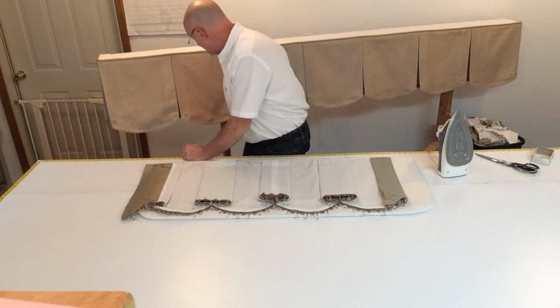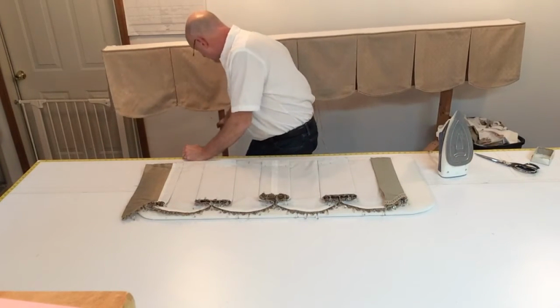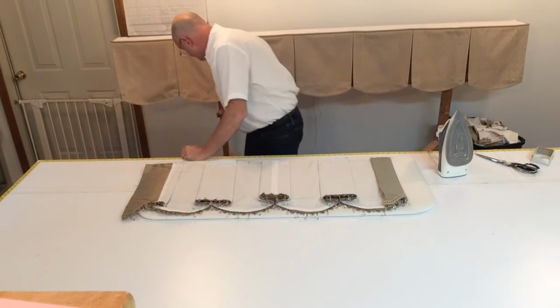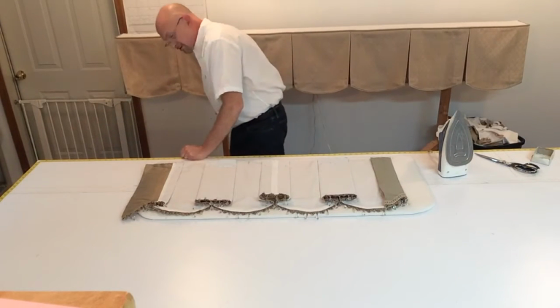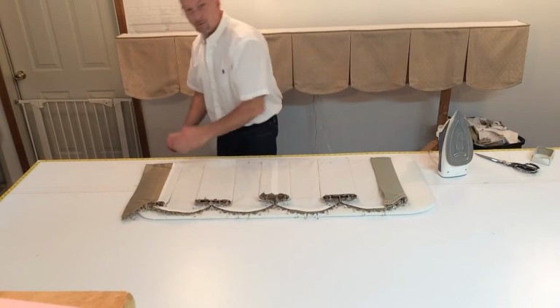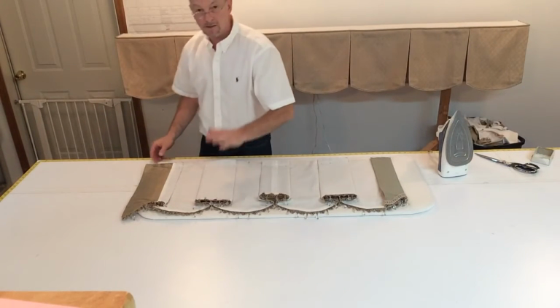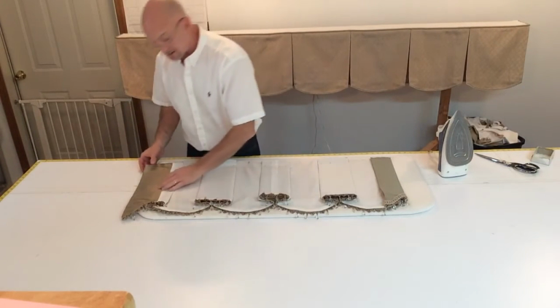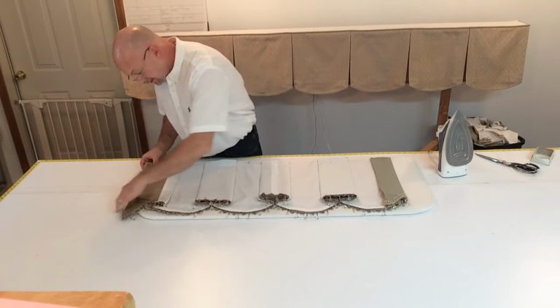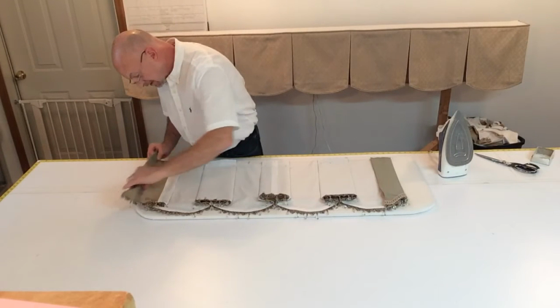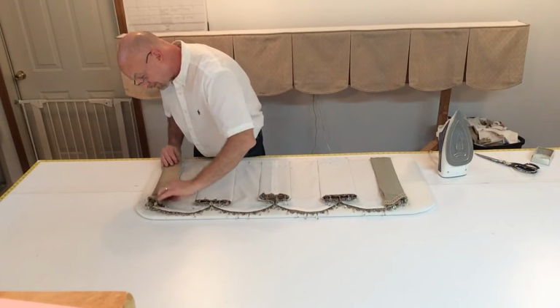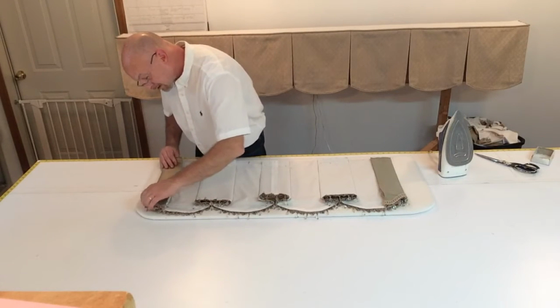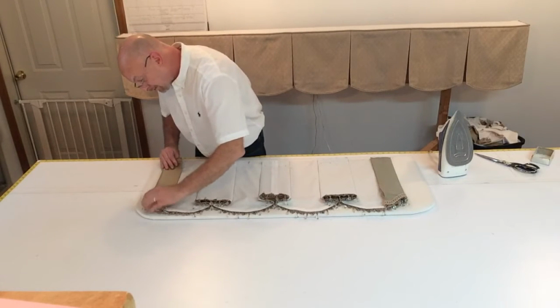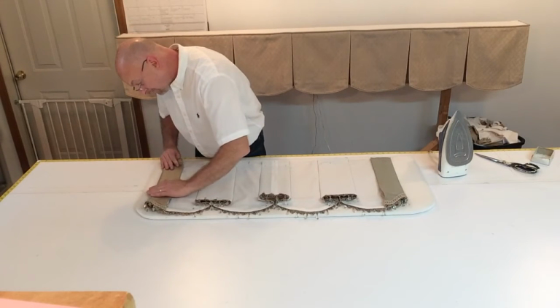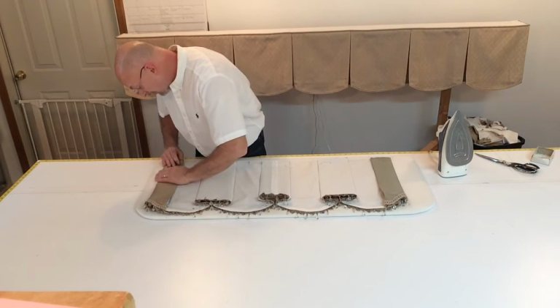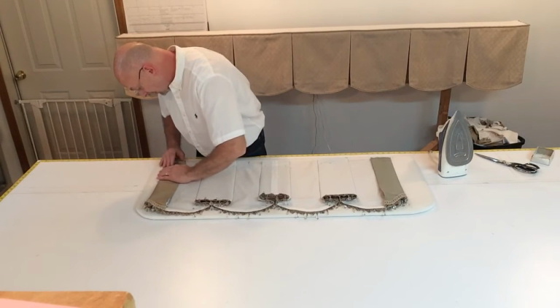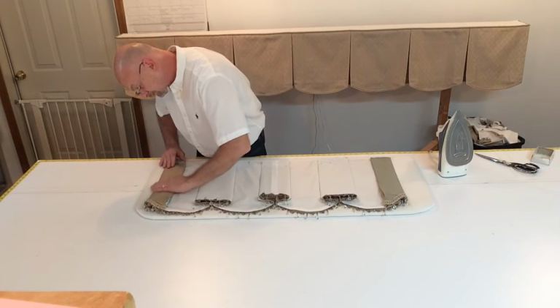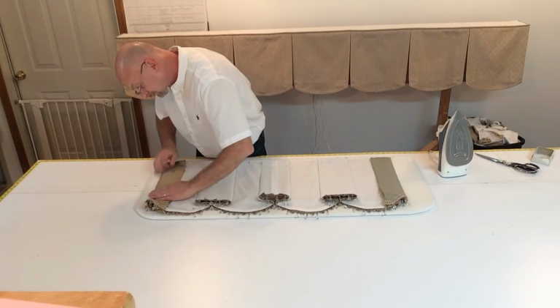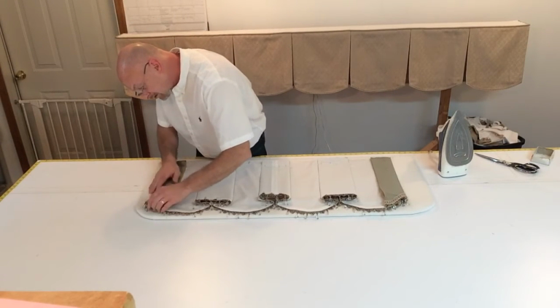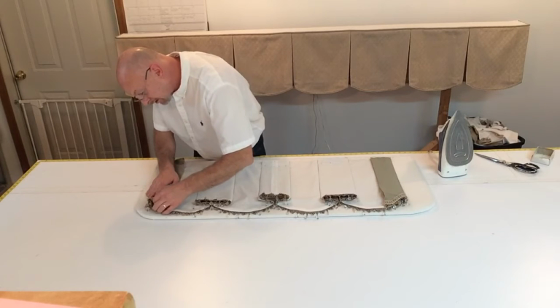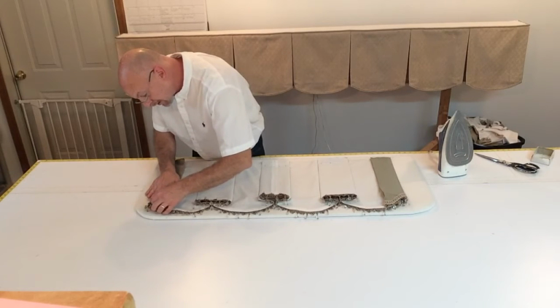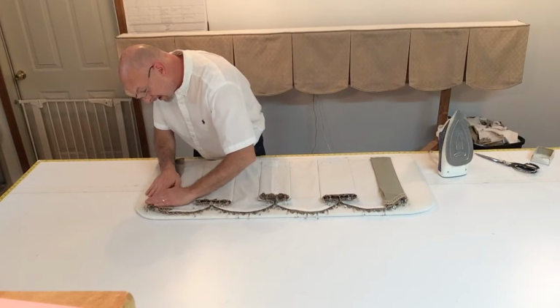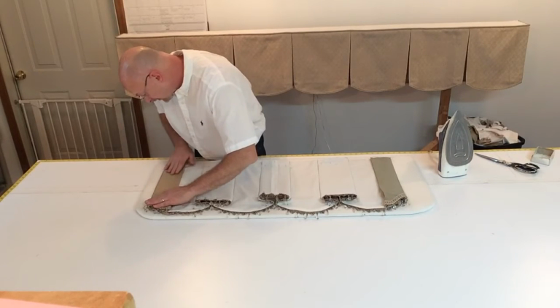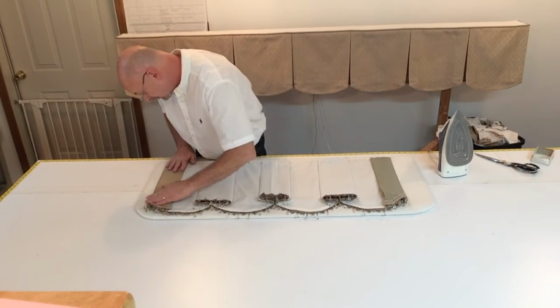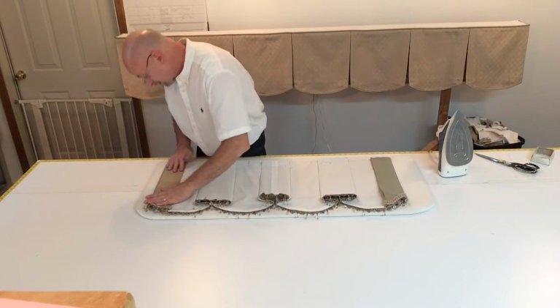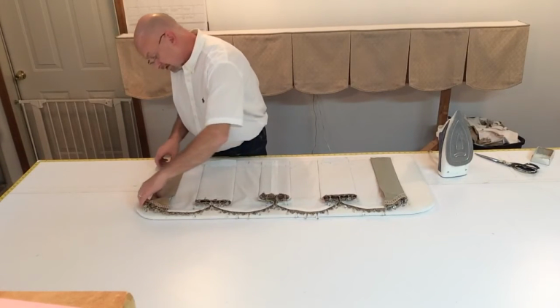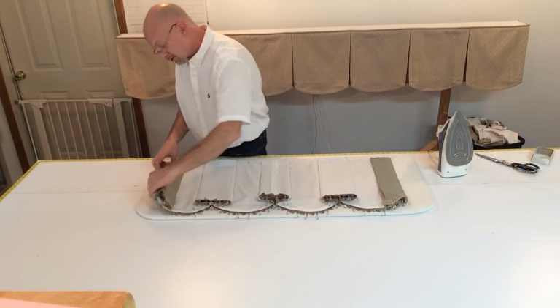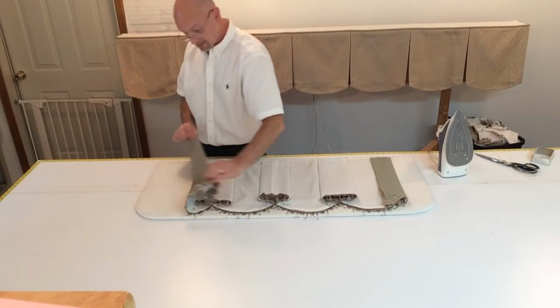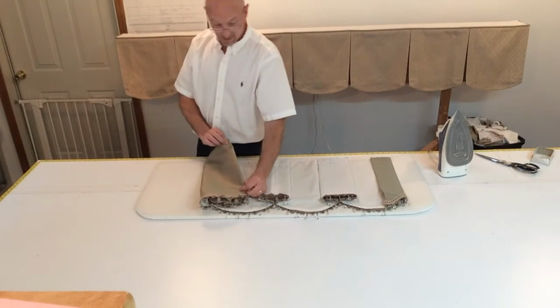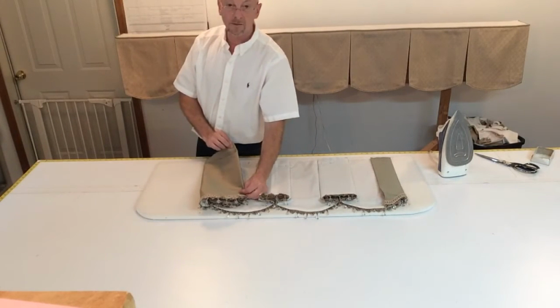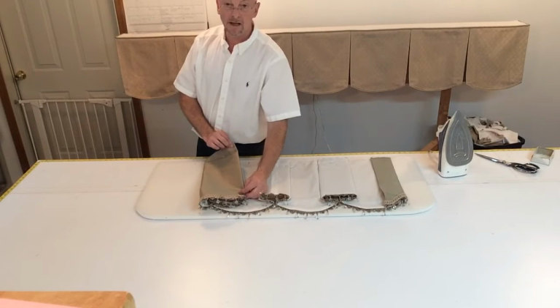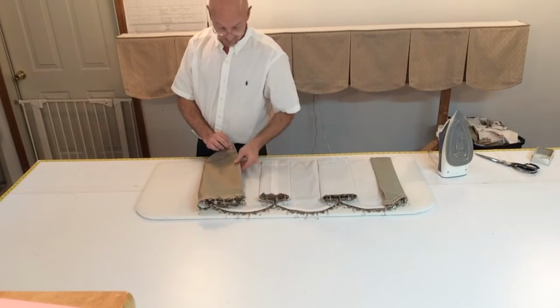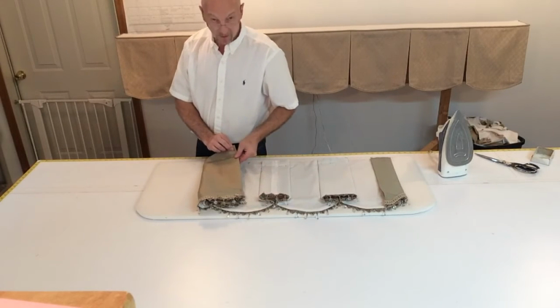It's all the little fine touches that make a job a professional job. So again, I'm going to bring that back, right to the edge of the scallop.